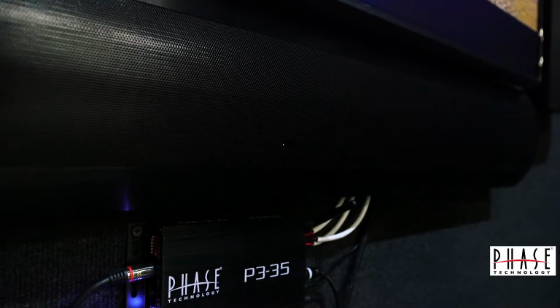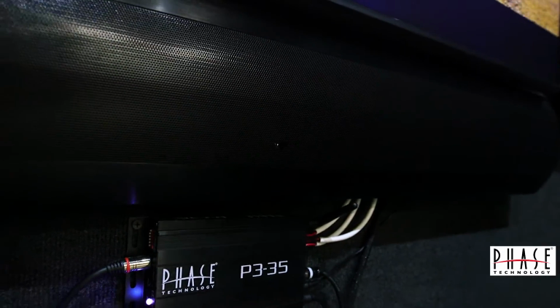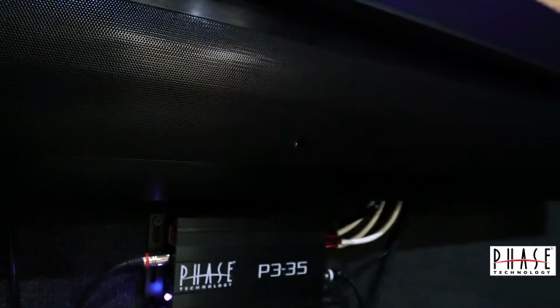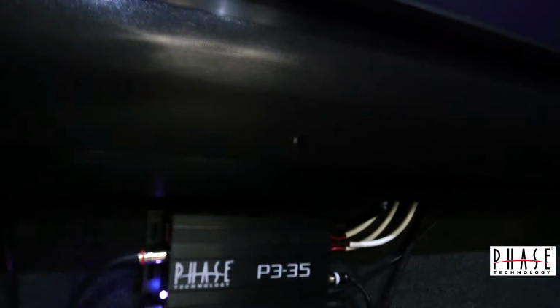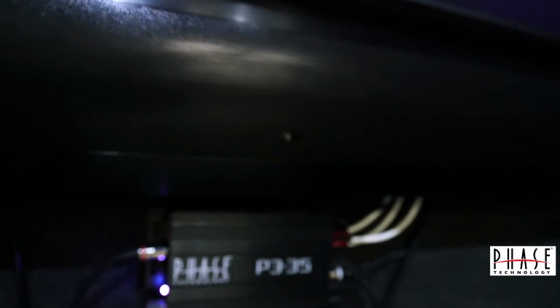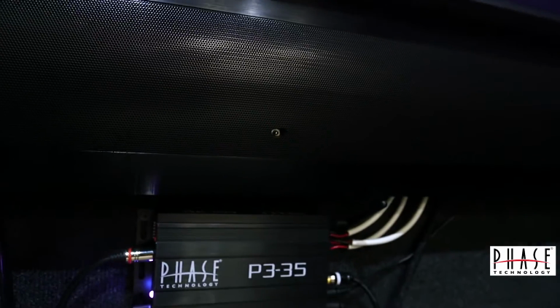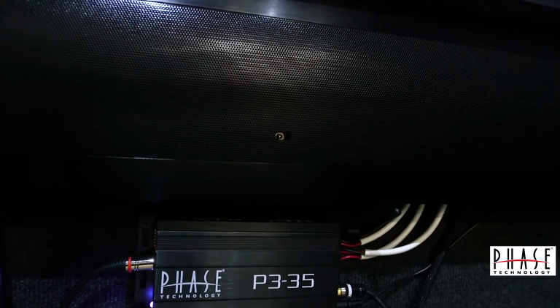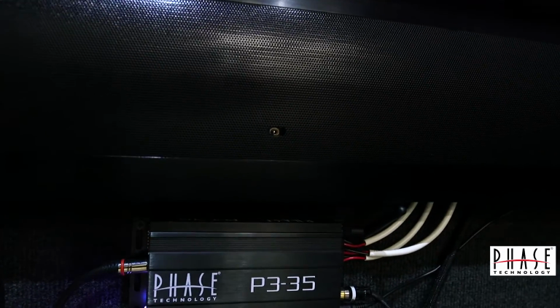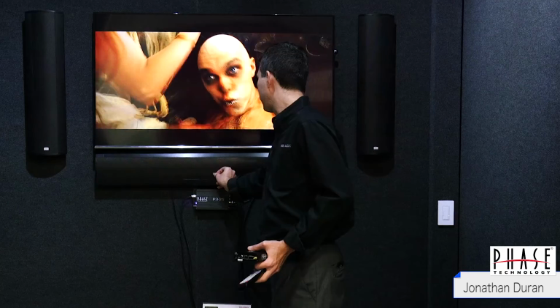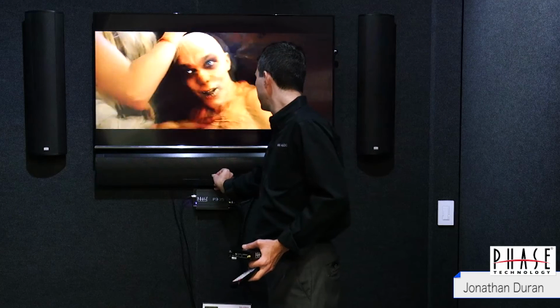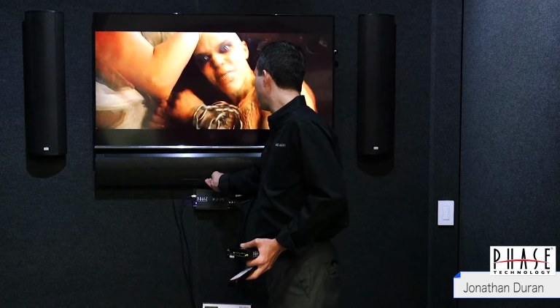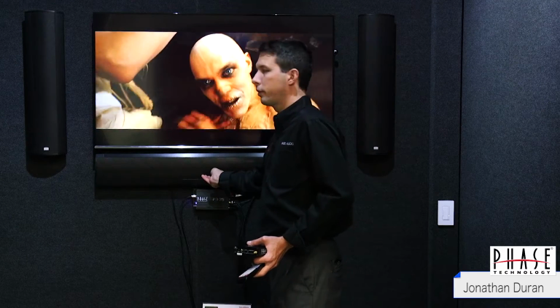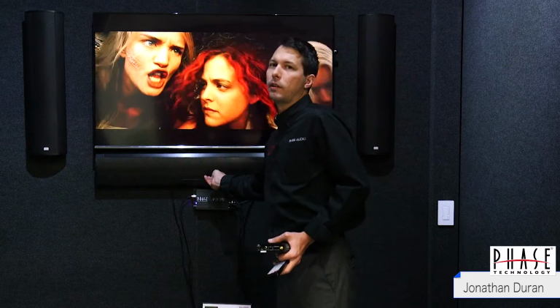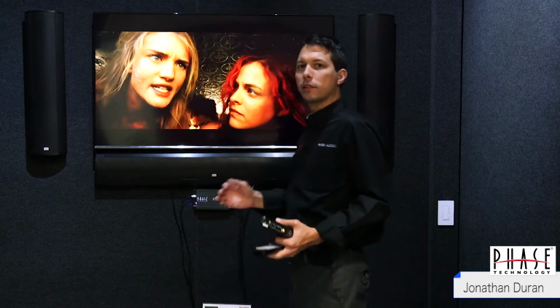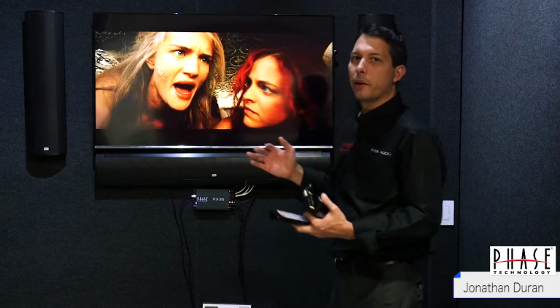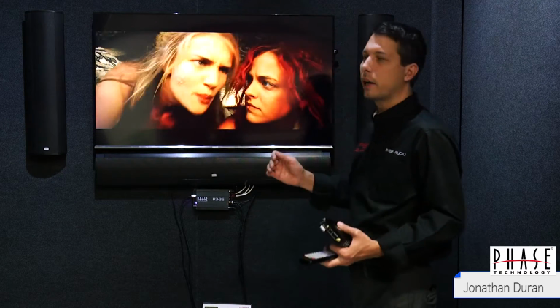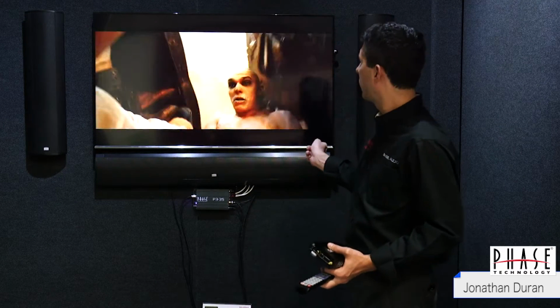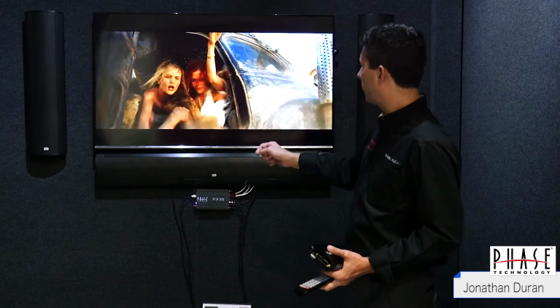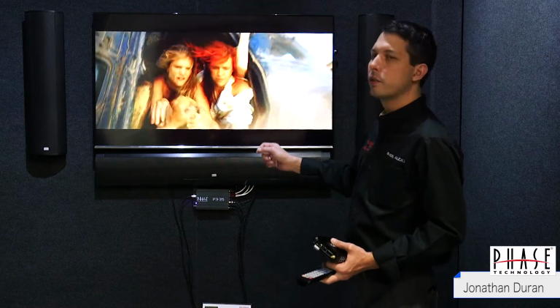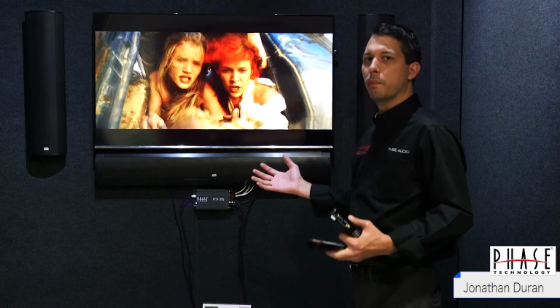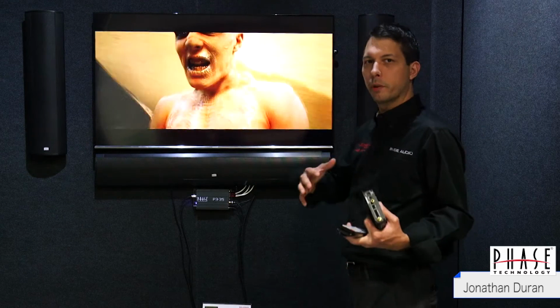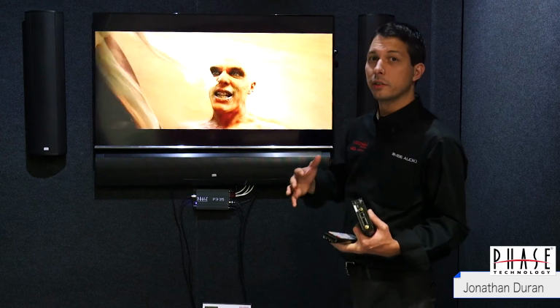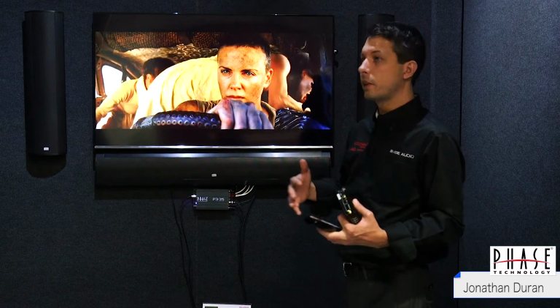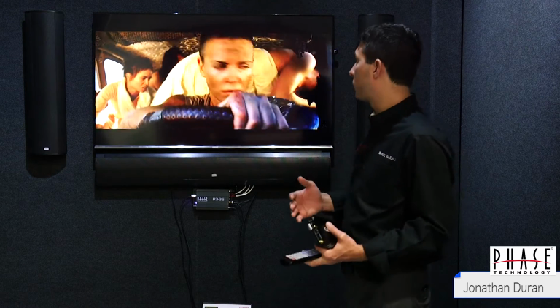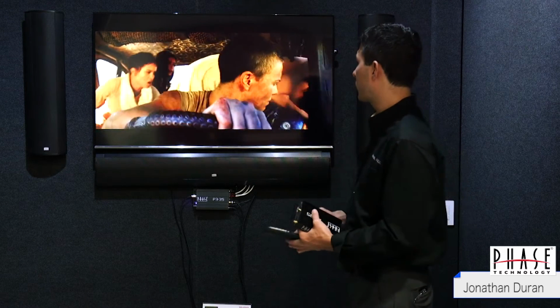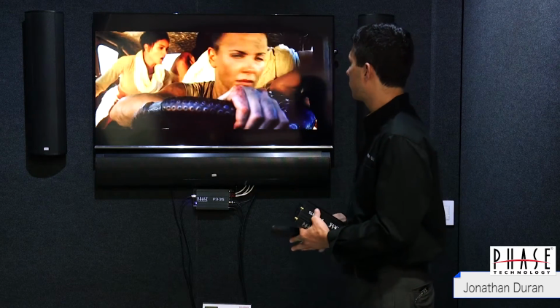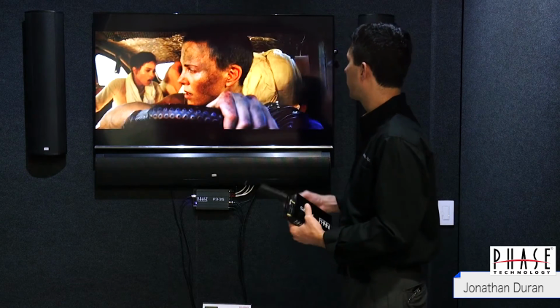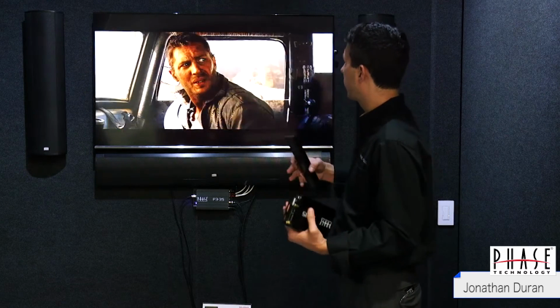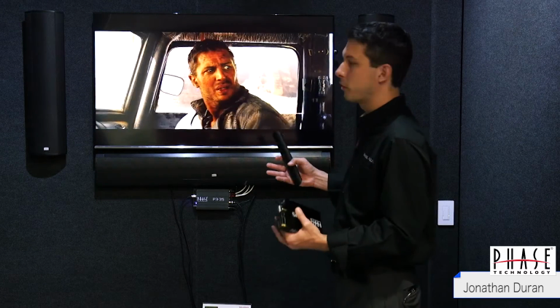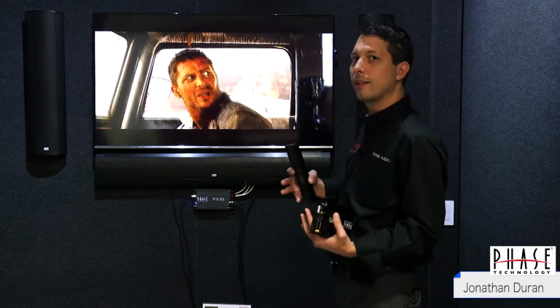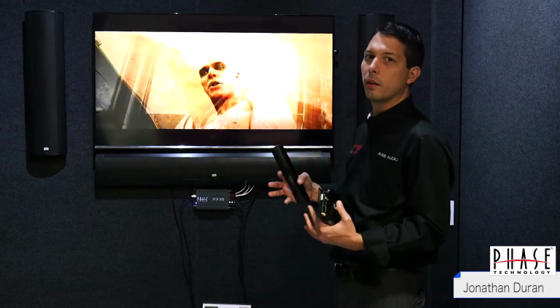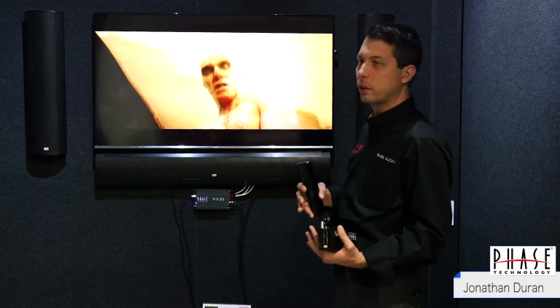We have under here an EVT switch, which stands for Enhanced Voice Technology. So if you're watching a film and the dialogue is kind of buried in the back, you can hit that switch and it will bump the frequencies that are associated with human speech intelligibility so you can discern that dialogue much more clearly.